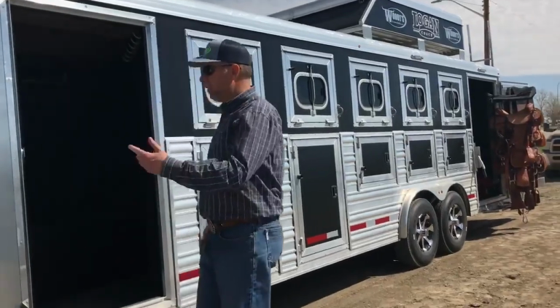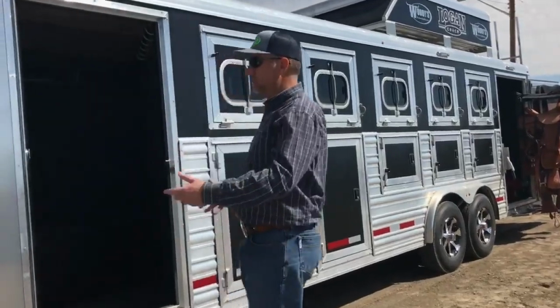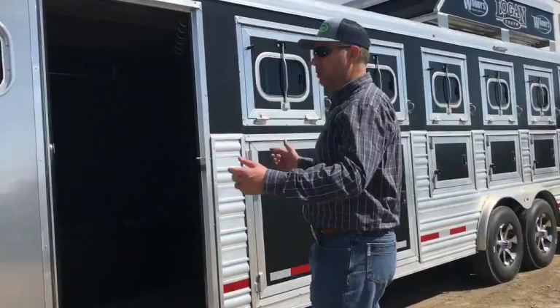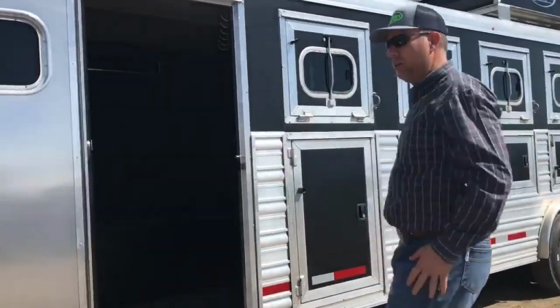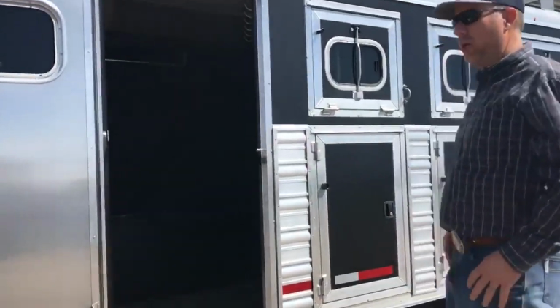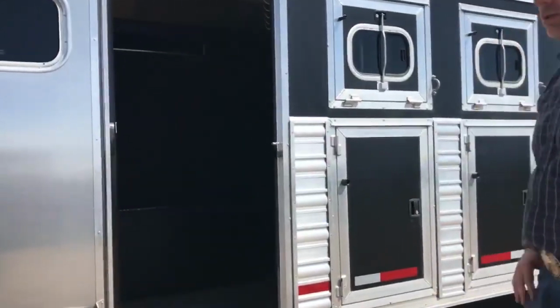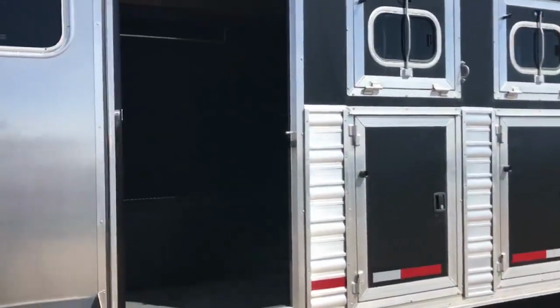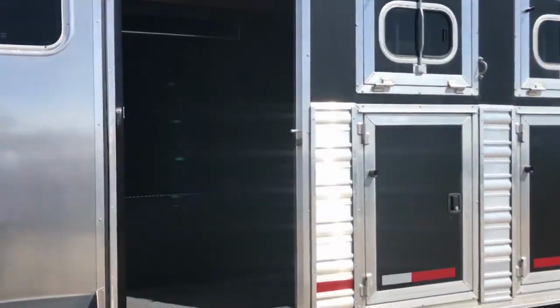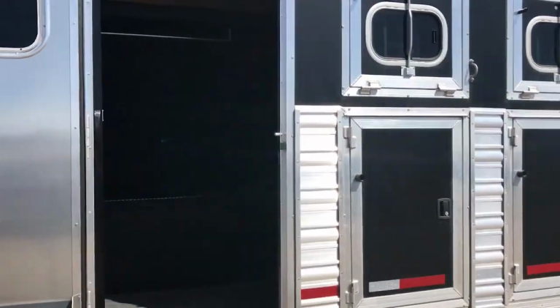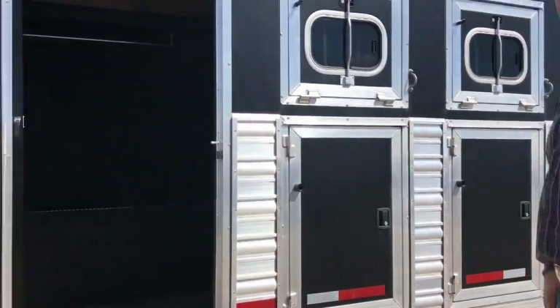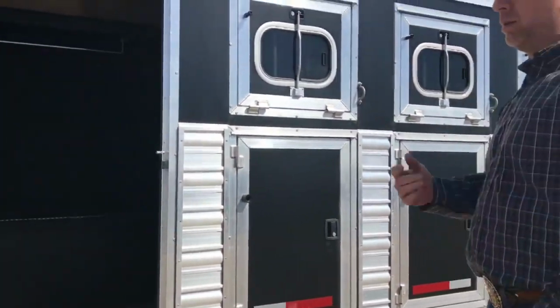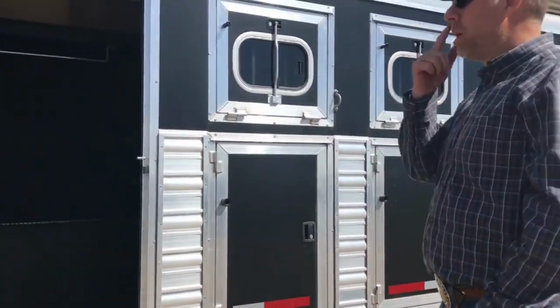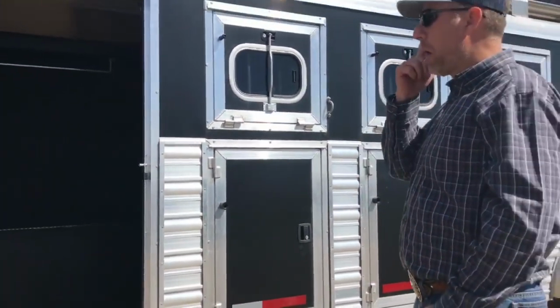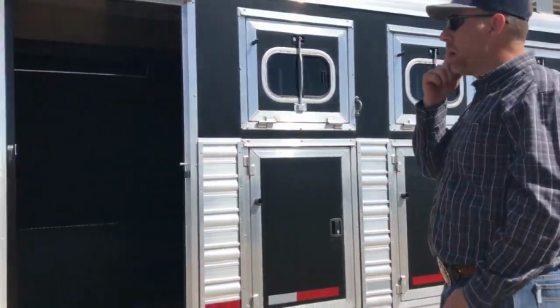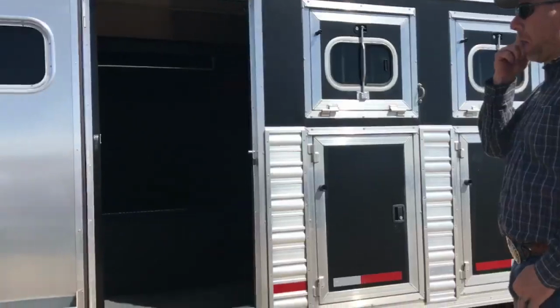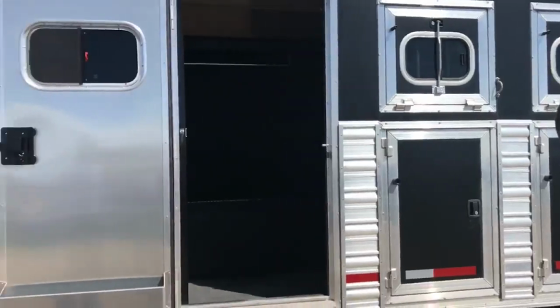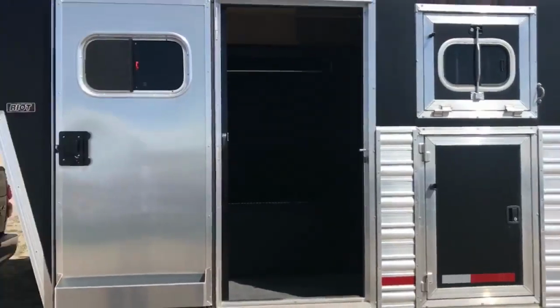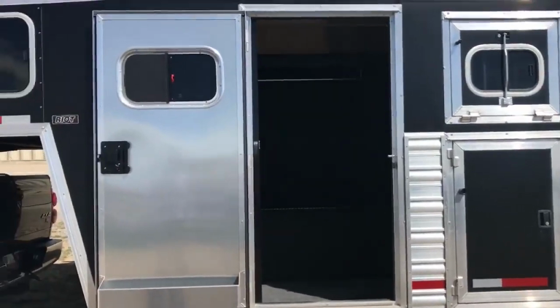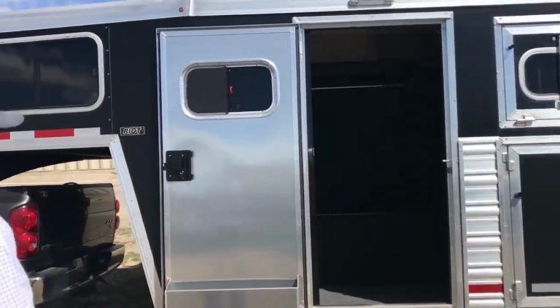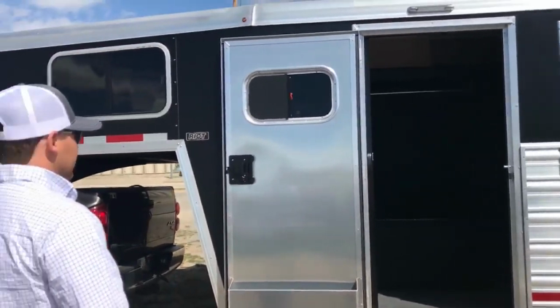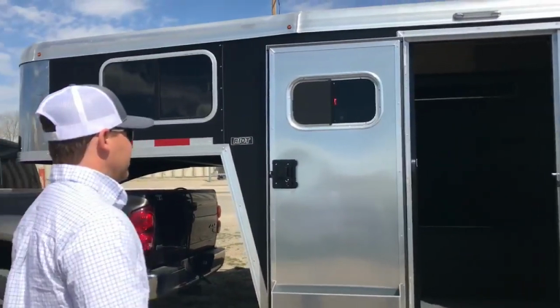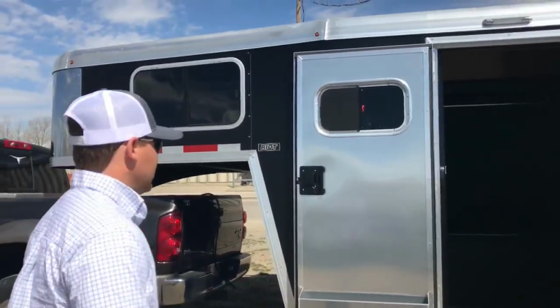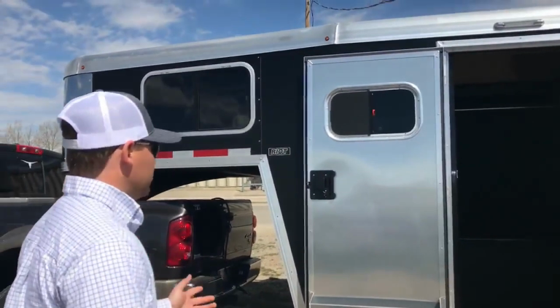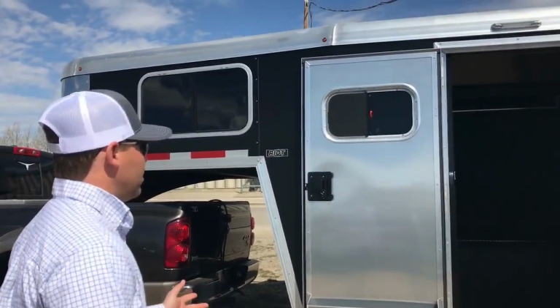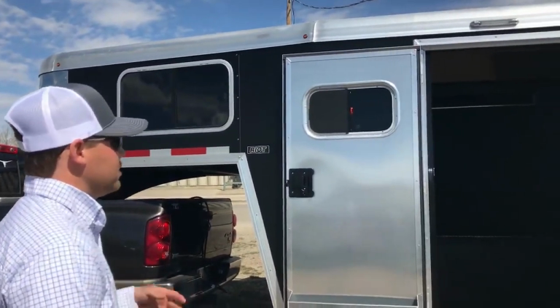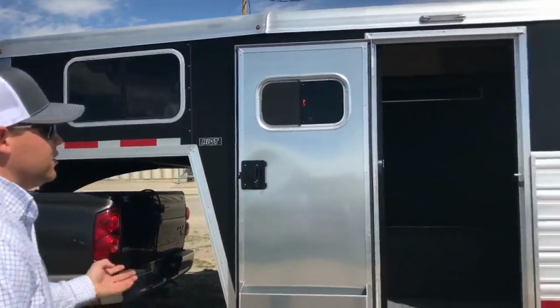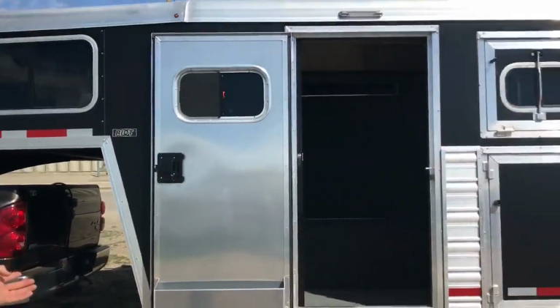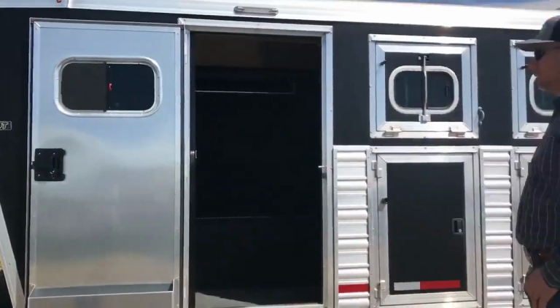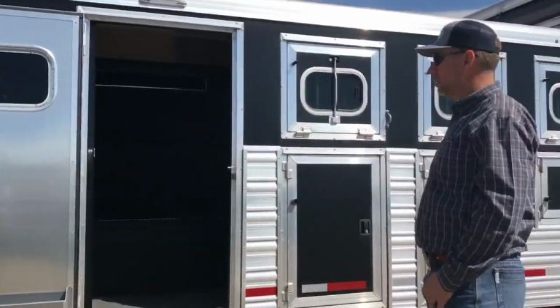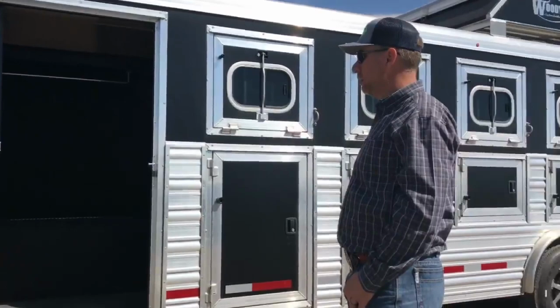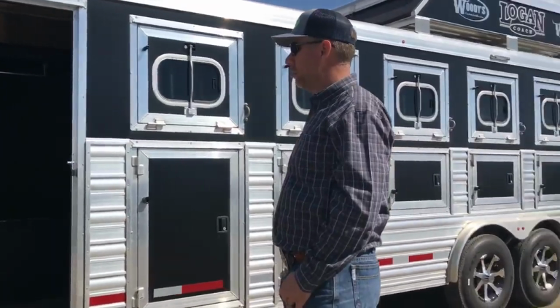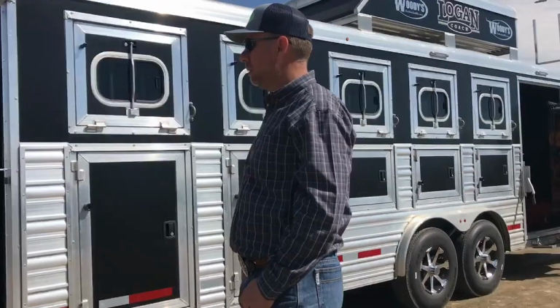So TJ, go ahead and tell us what we've got here for a model. So we've got a 2018 Logan Coach Five Horse Riot. We've got a six-foot short wall here with a side trainer tack. Eight foot wide.